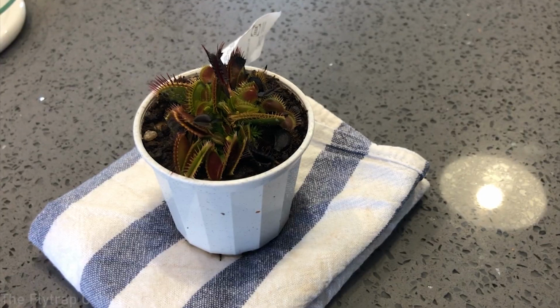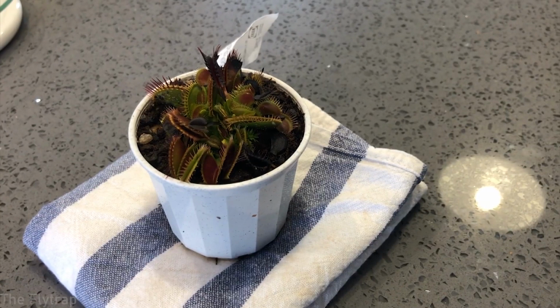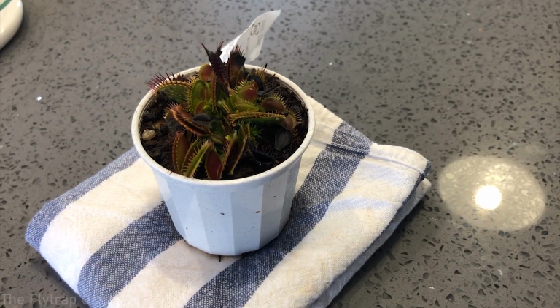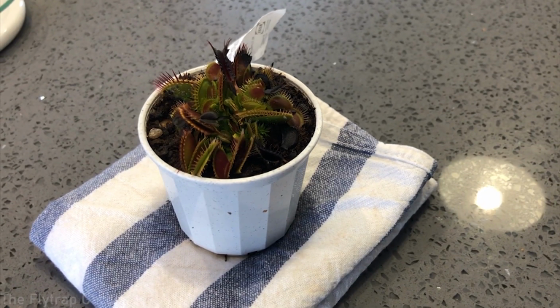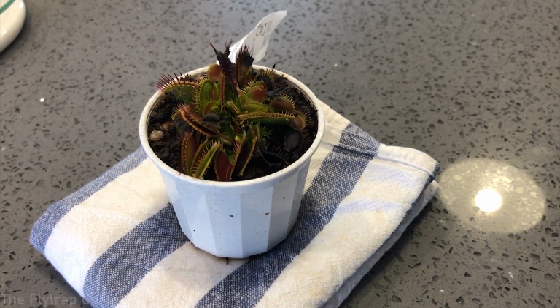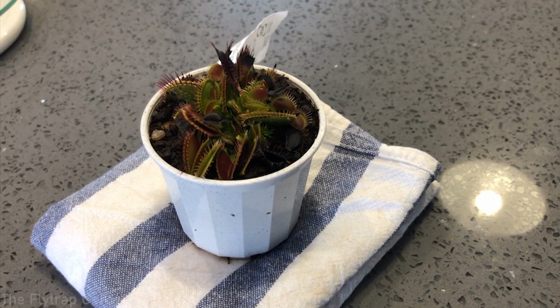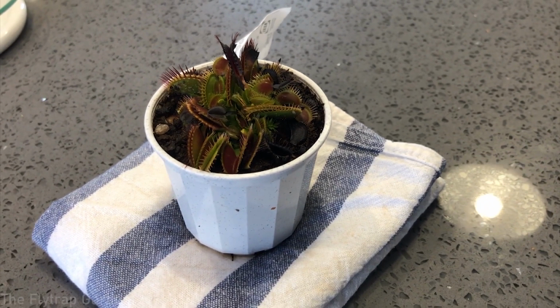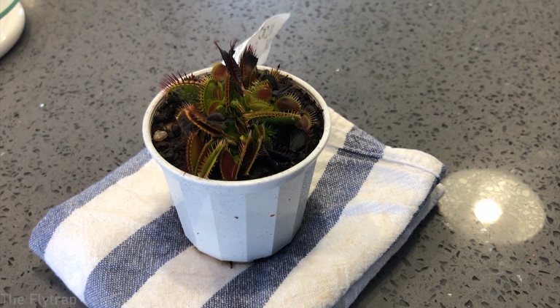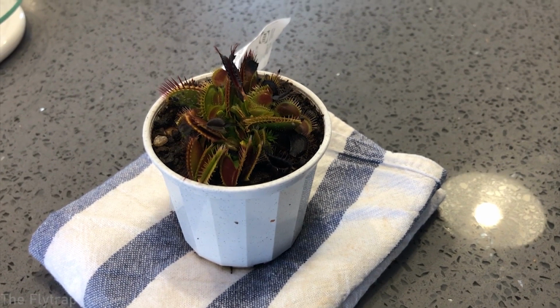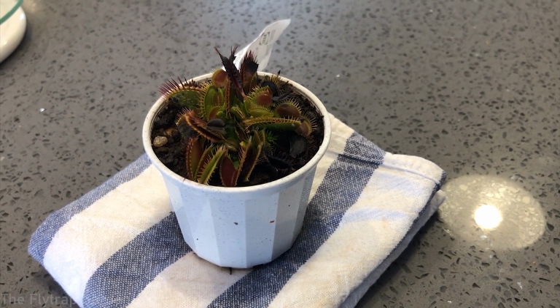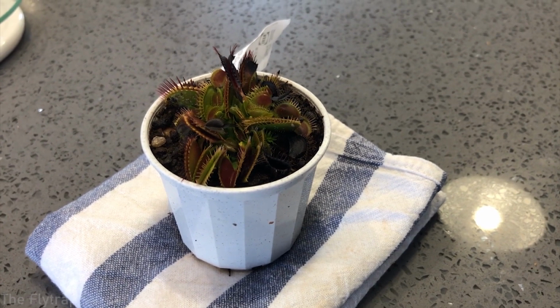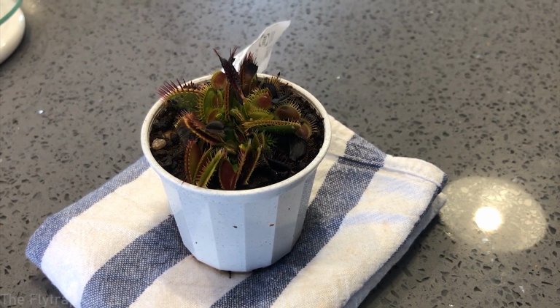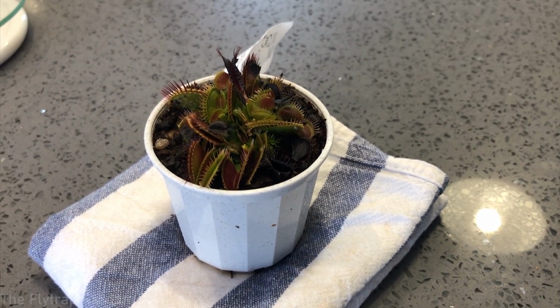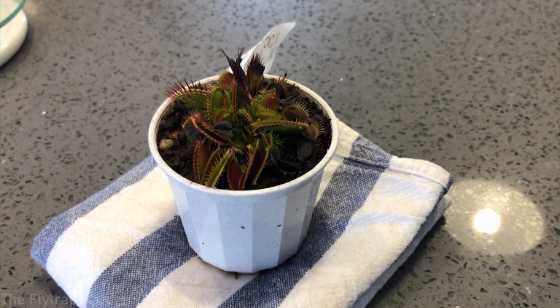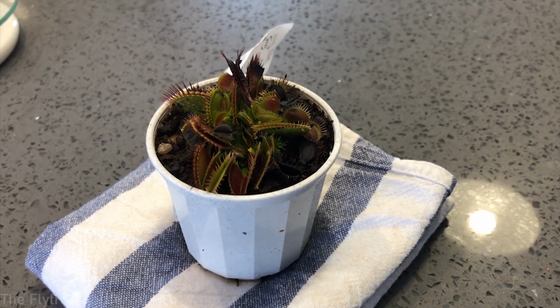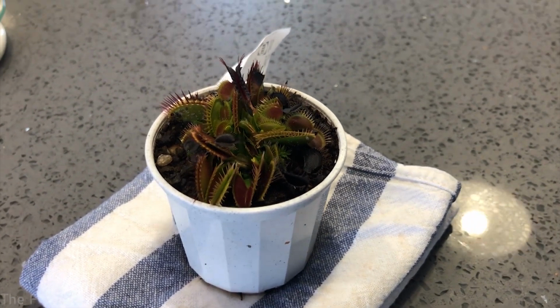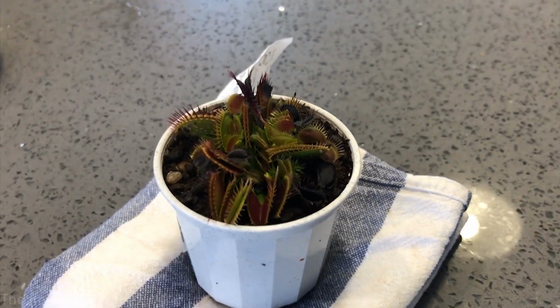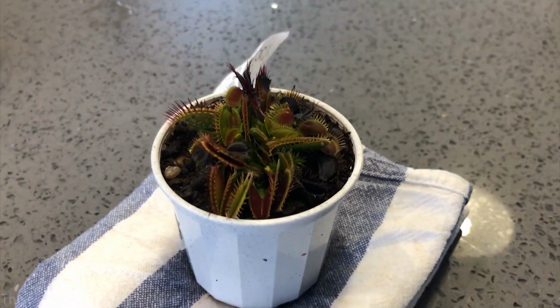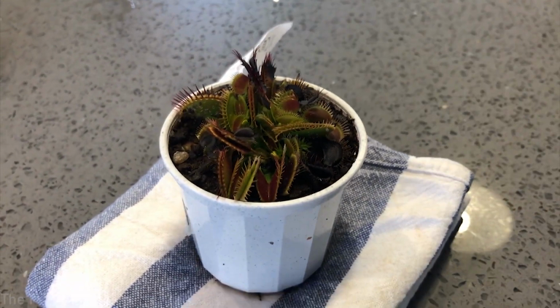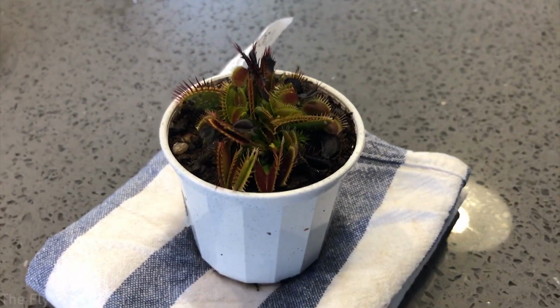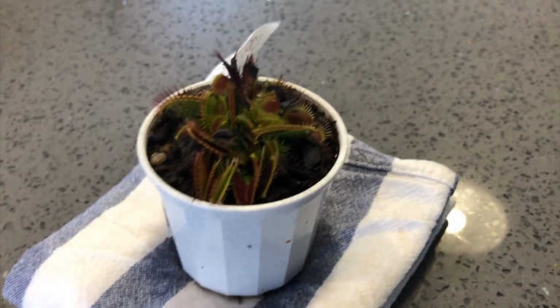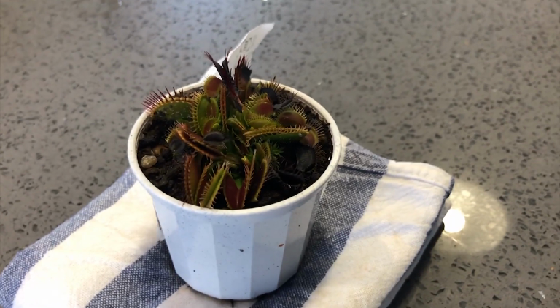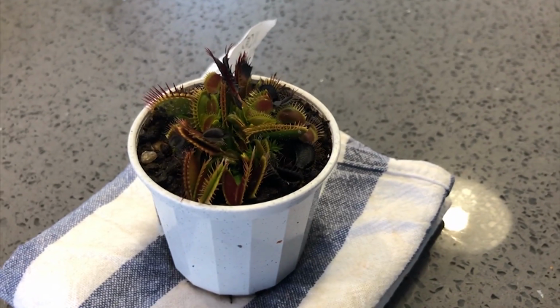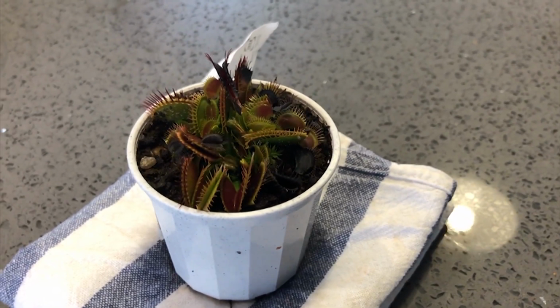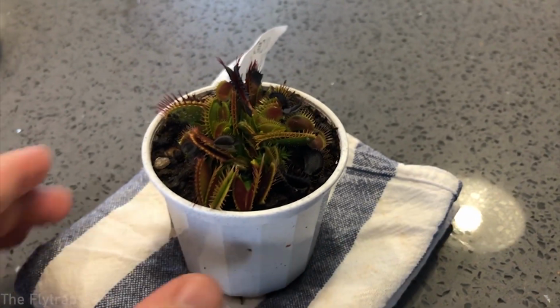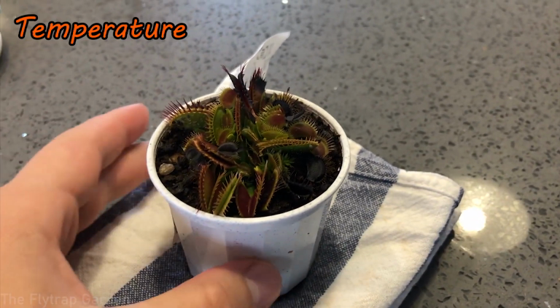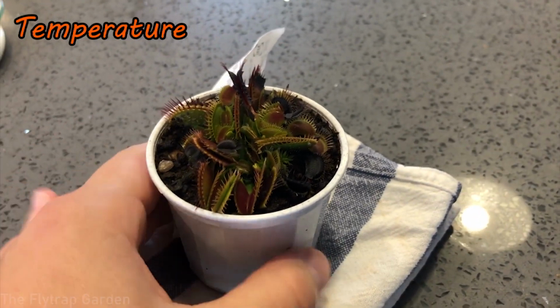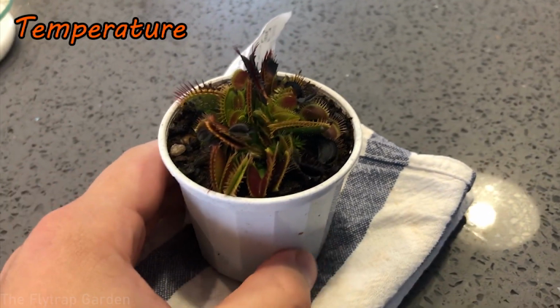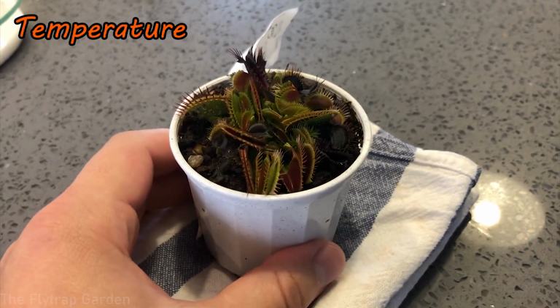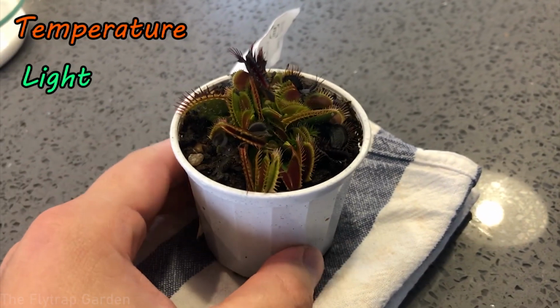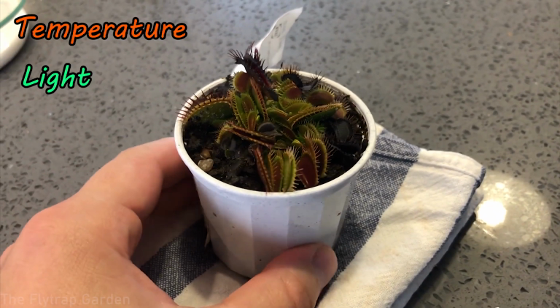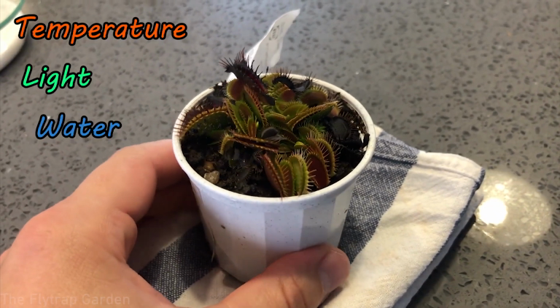There are three factors you have to take into account when putting your Venus flytrap into dormancy, and these three factors are temperature, light, and watering.